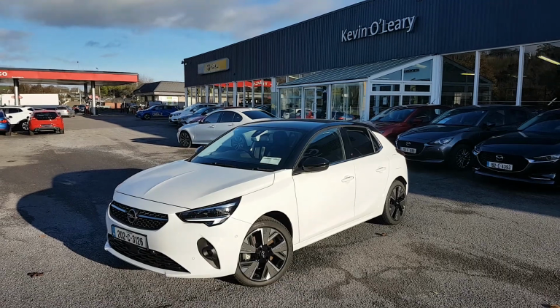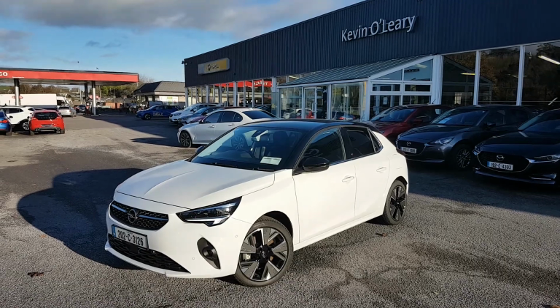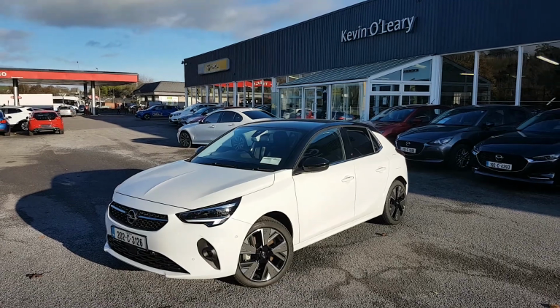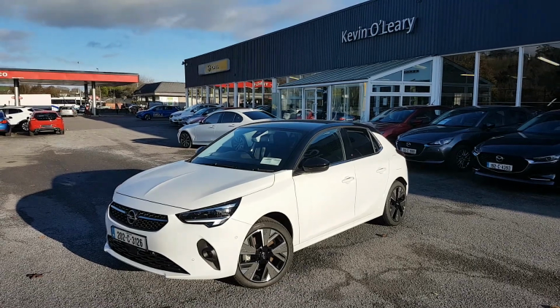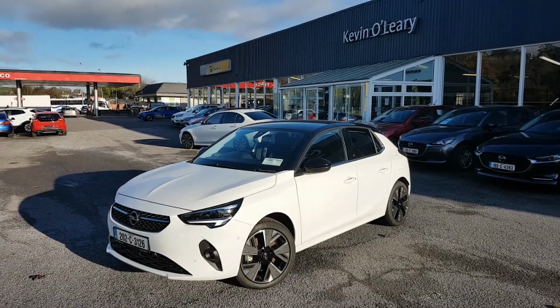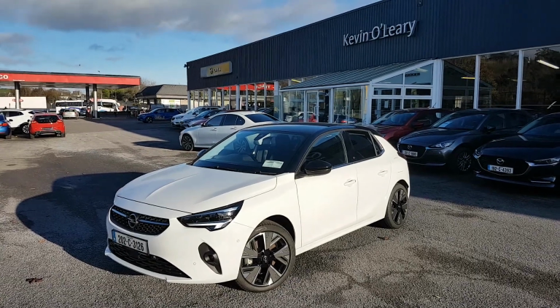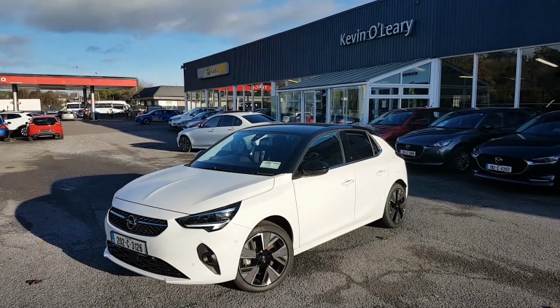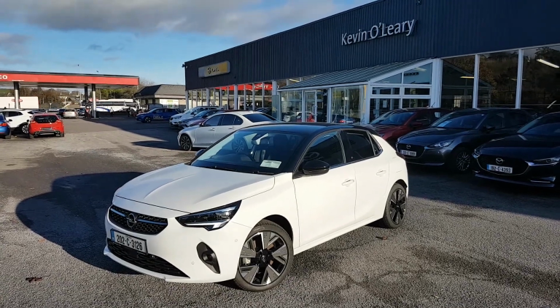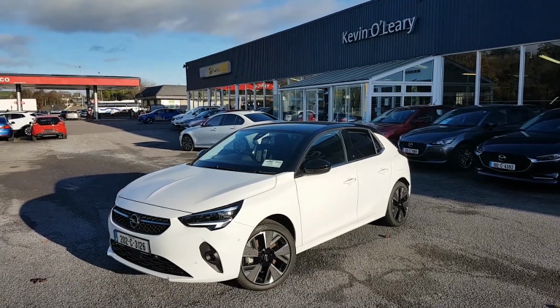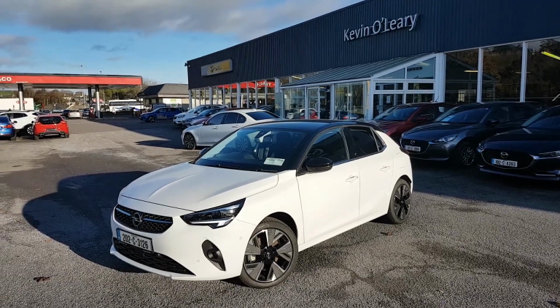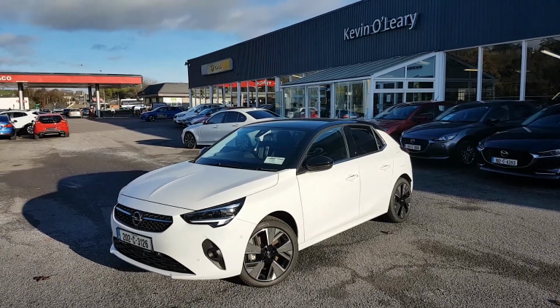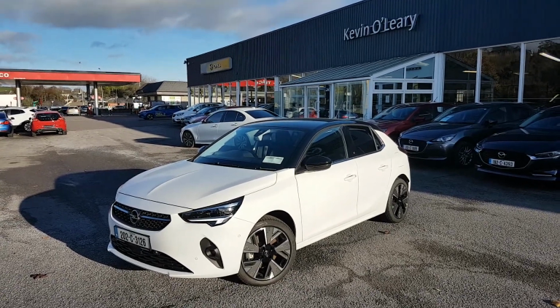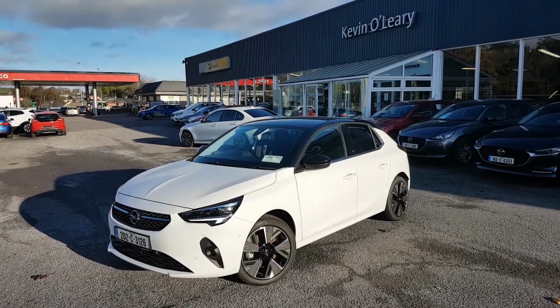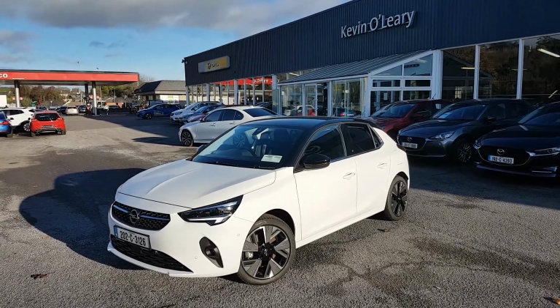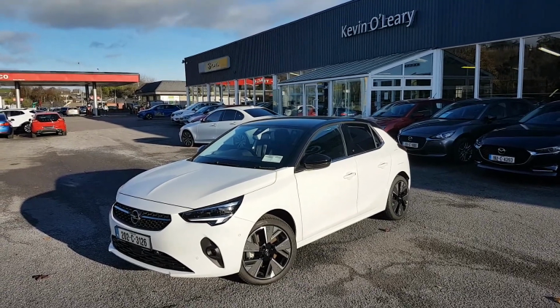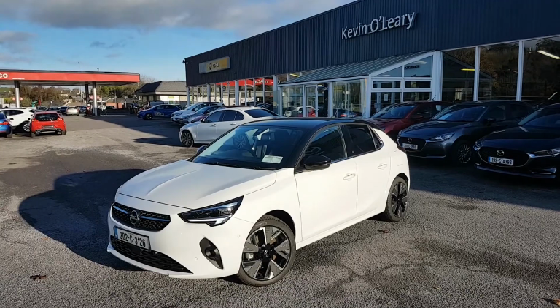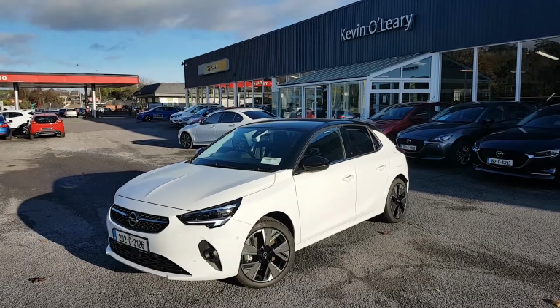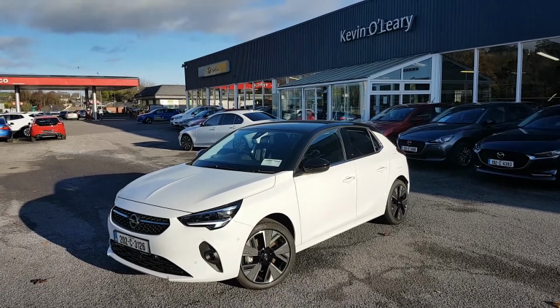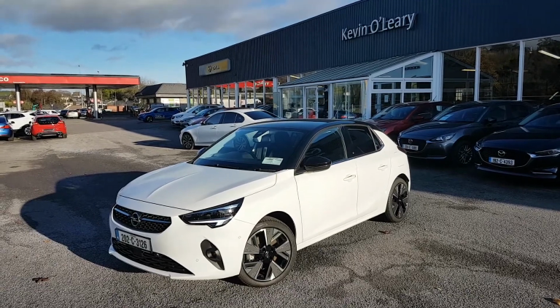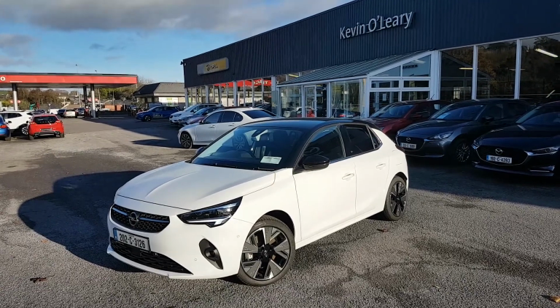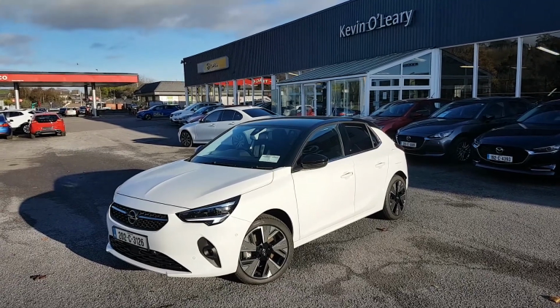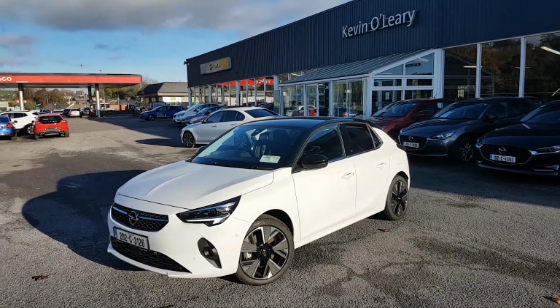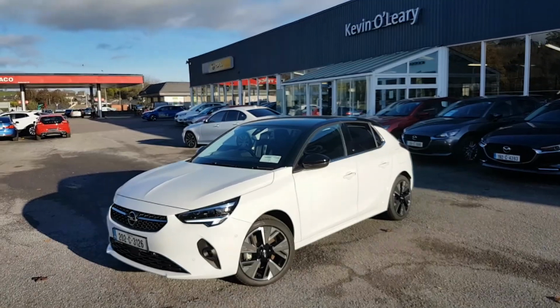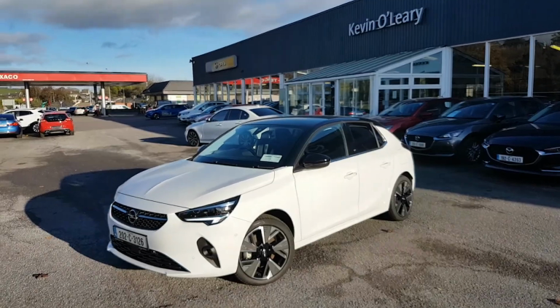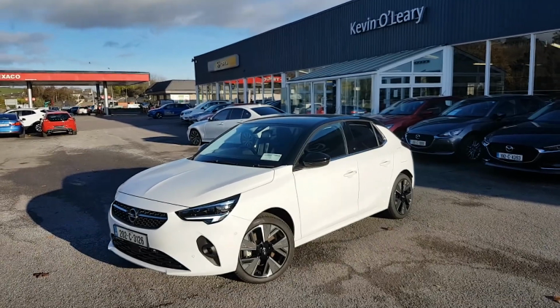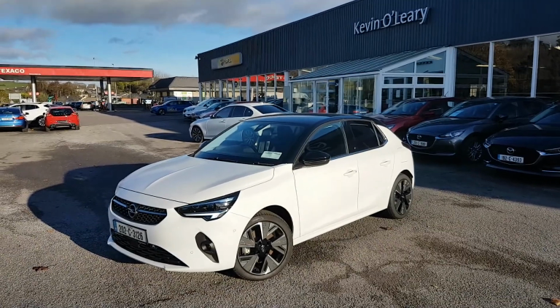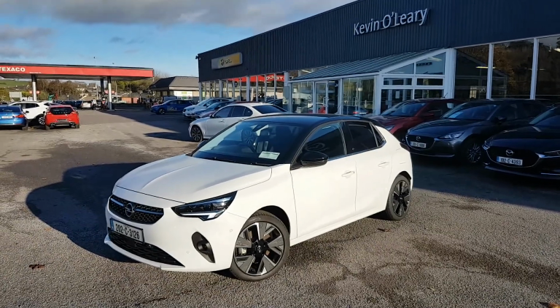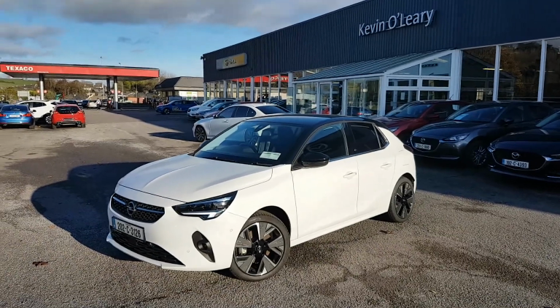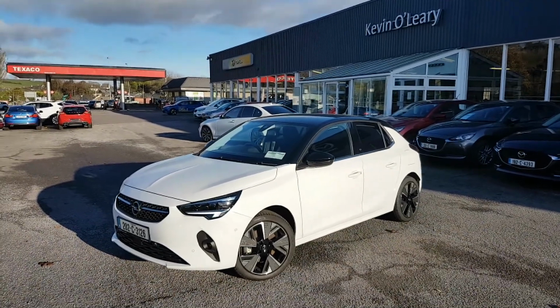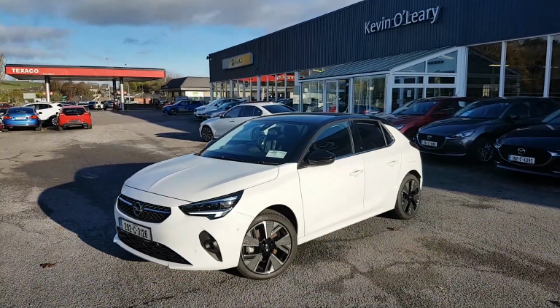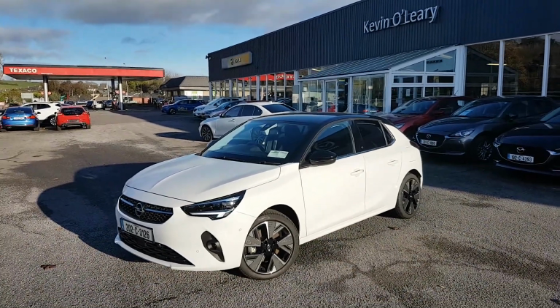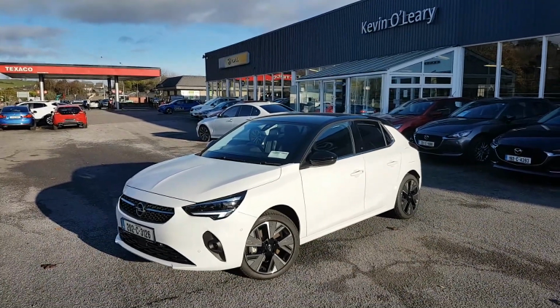Here we have our 2020 Opel Corsa E. It's an Elite model electric car, automatic. It's a gorgeous white colour with a black roof.